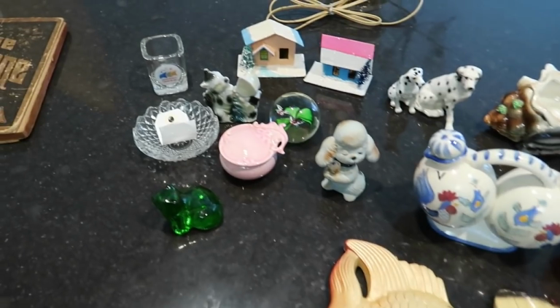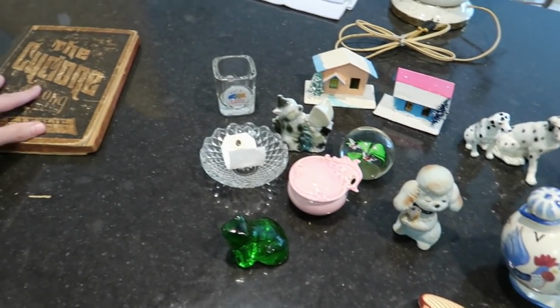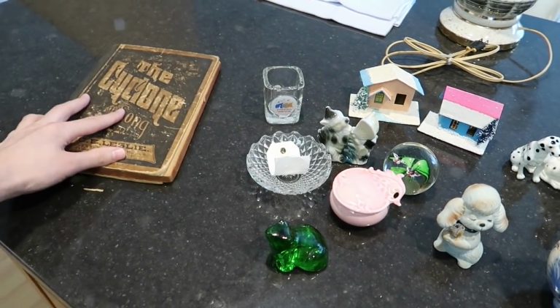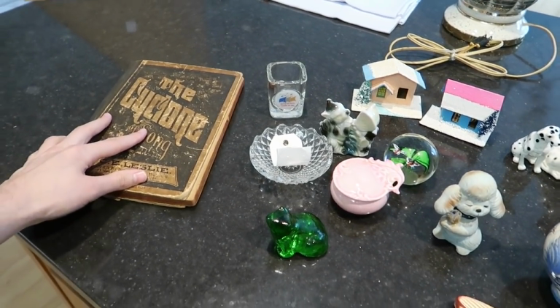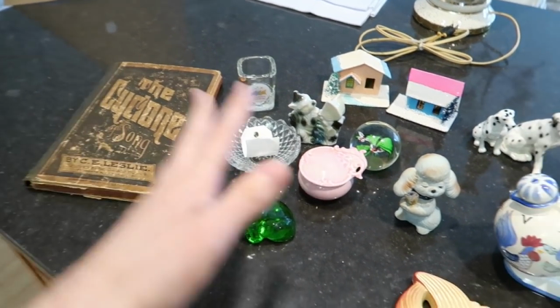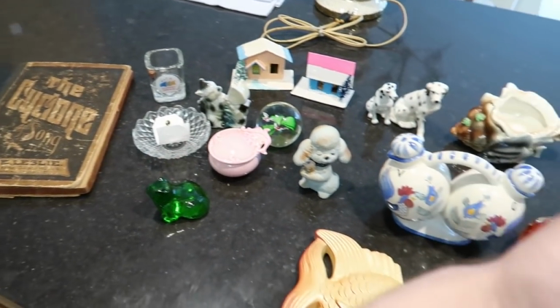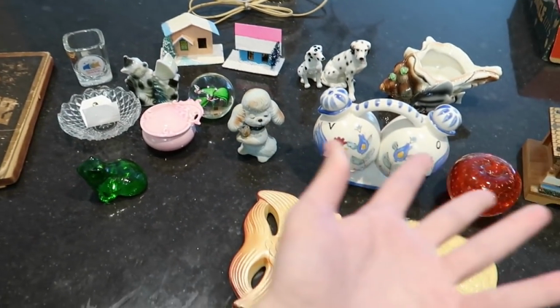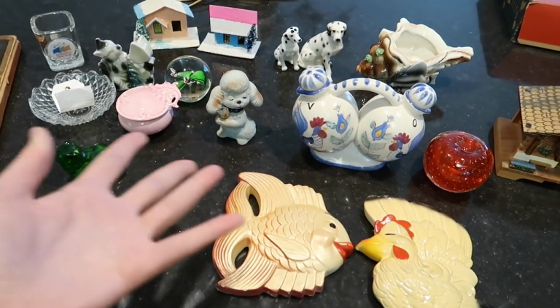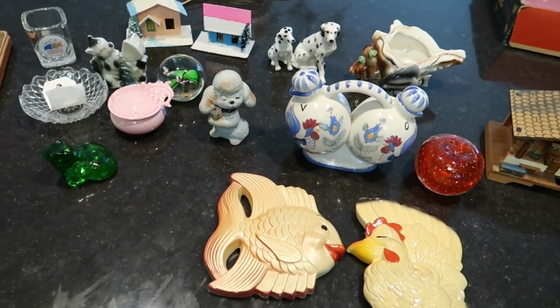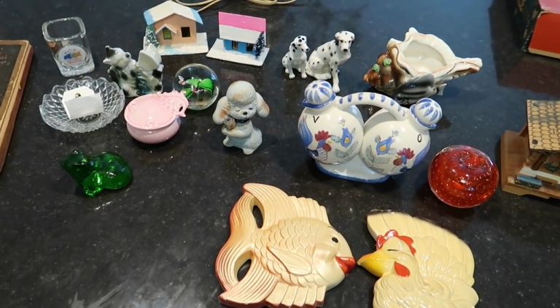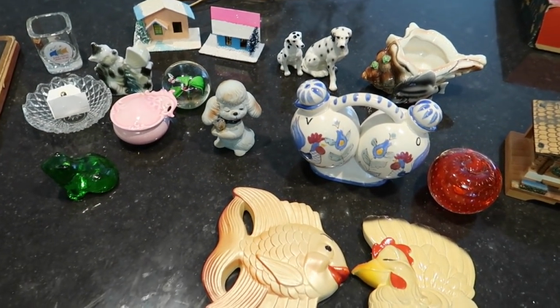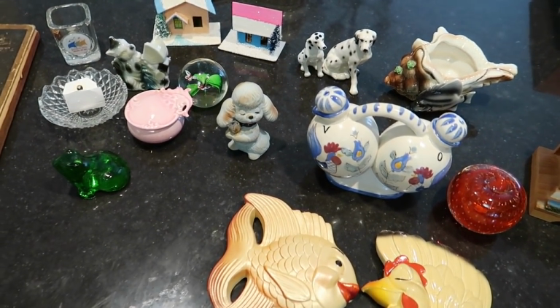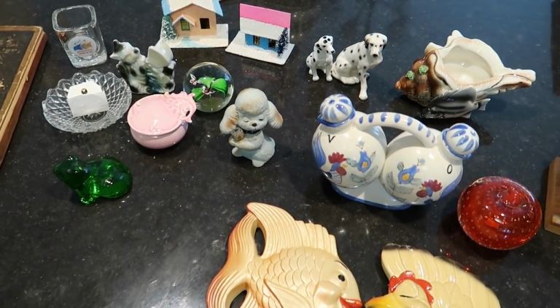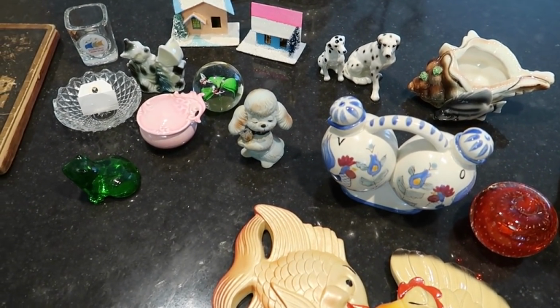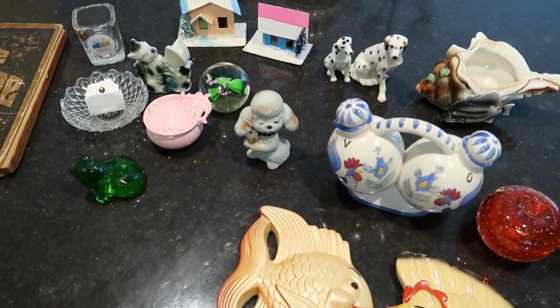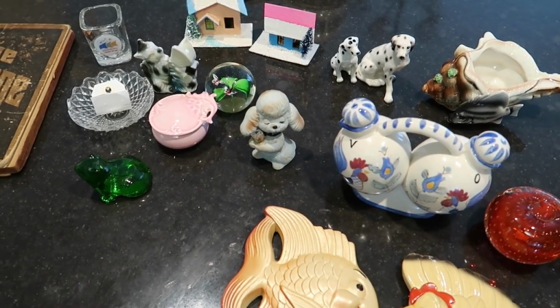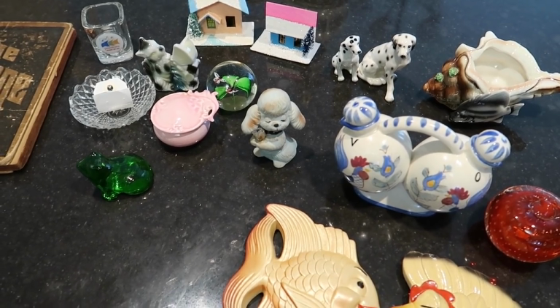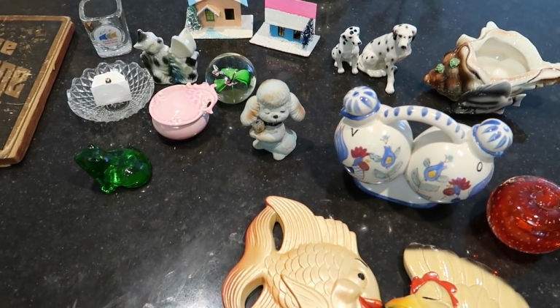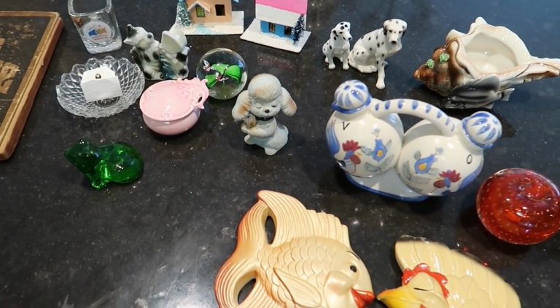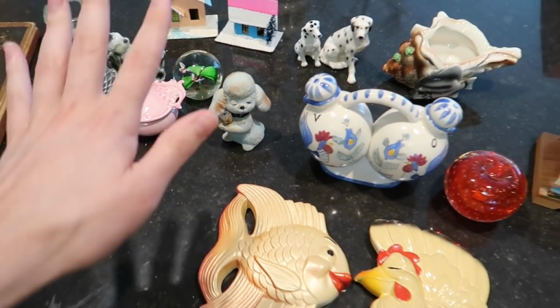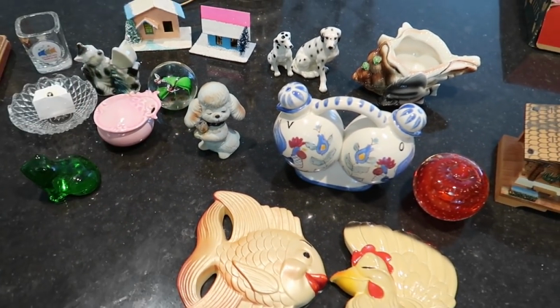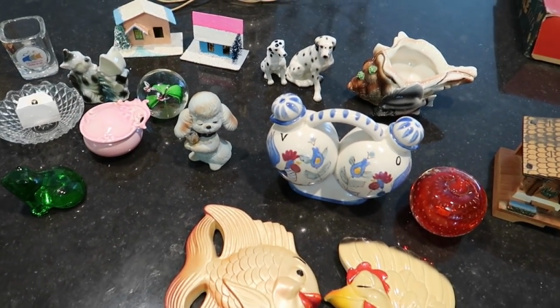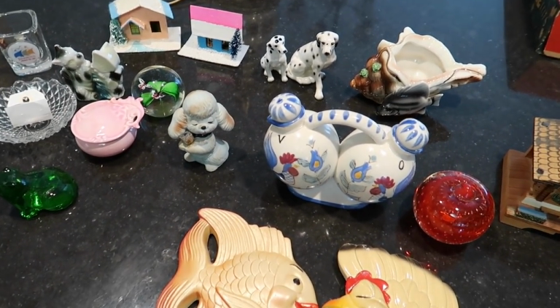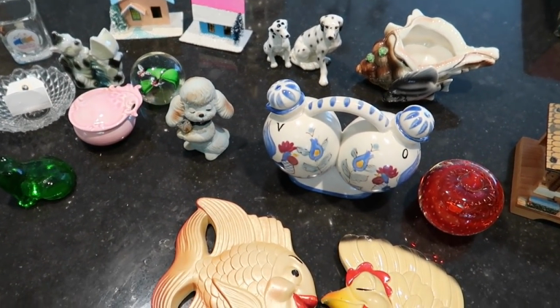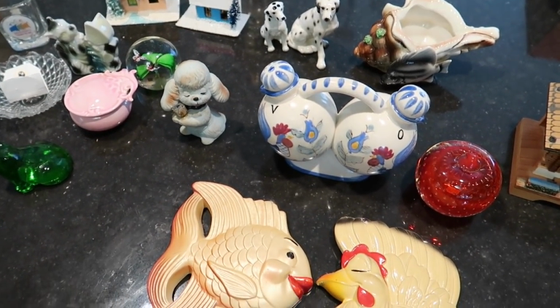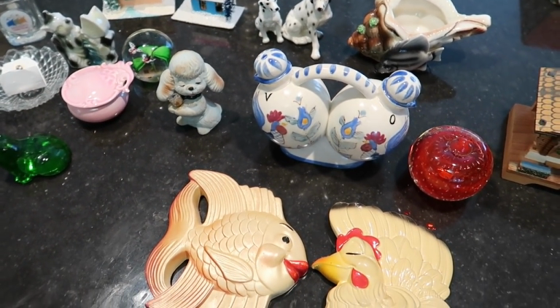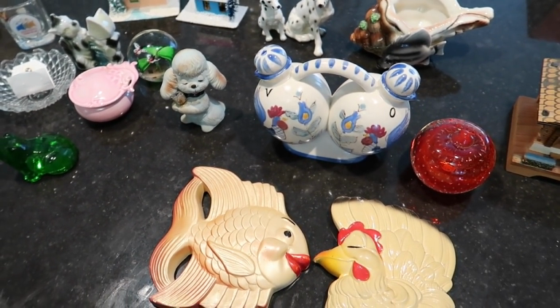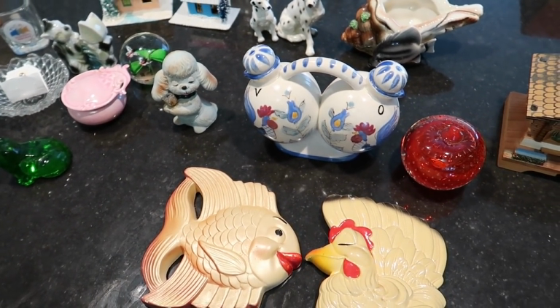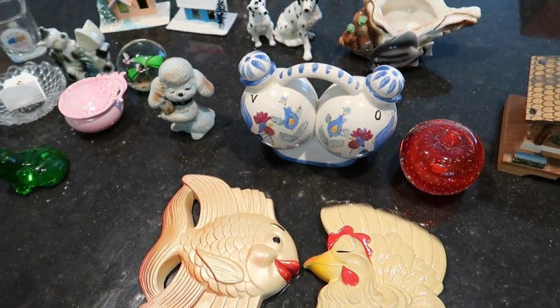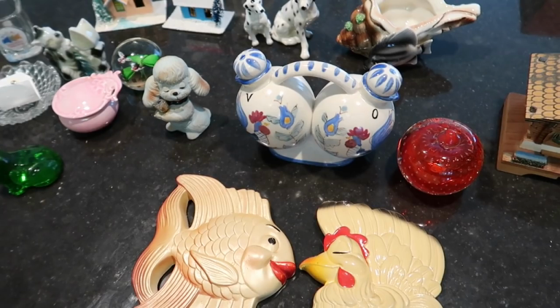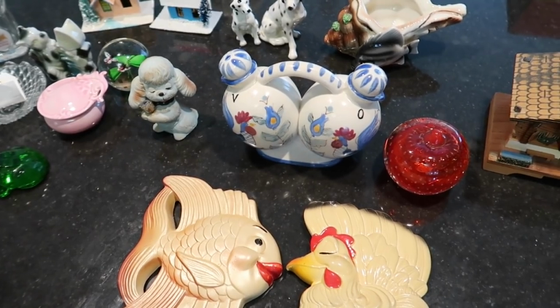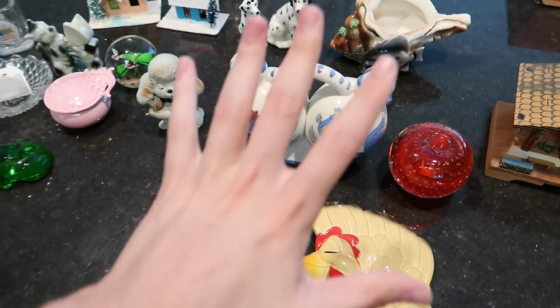So that is the entirety of the haul video. I'll wrap it up here — thanks for watching, and don't forget to like, comment, and subscribe. Bye-bye.